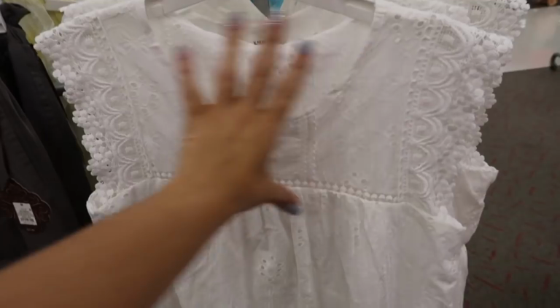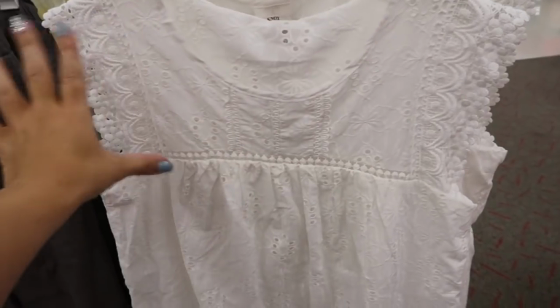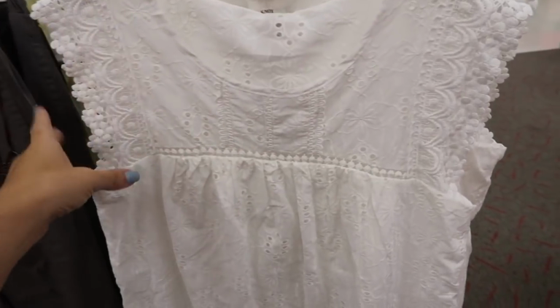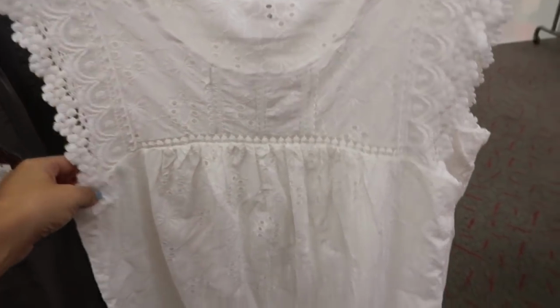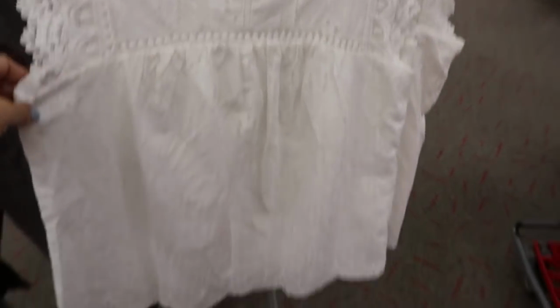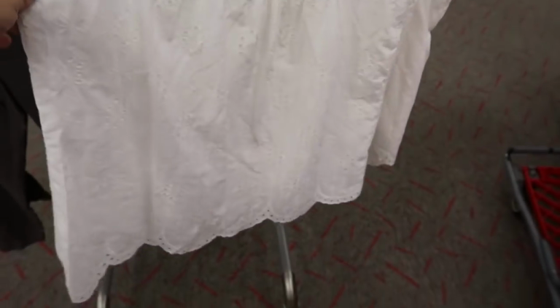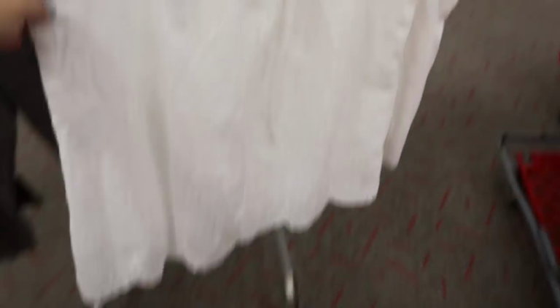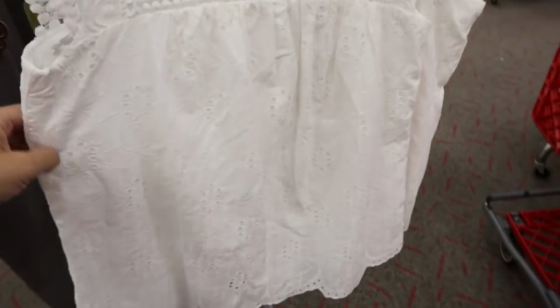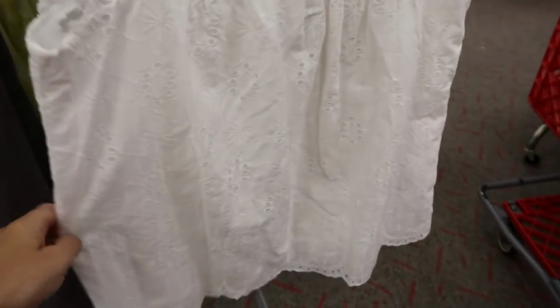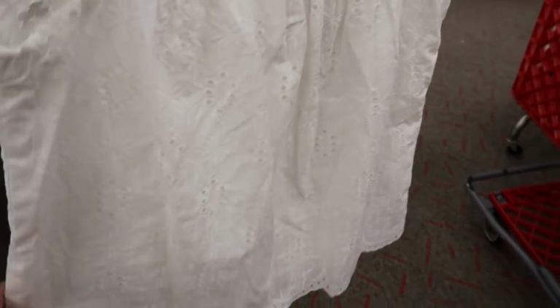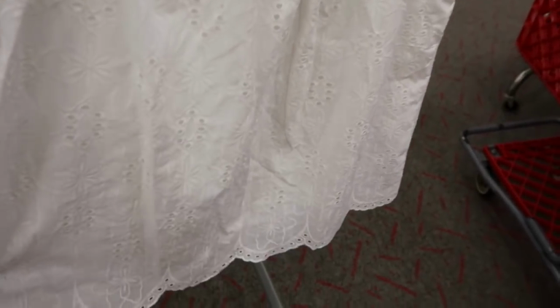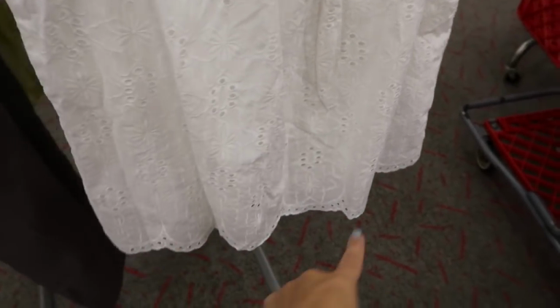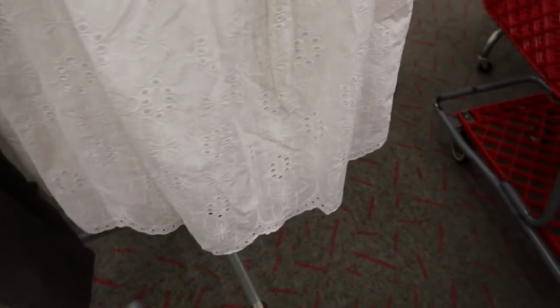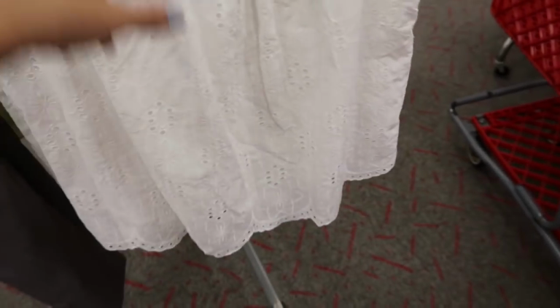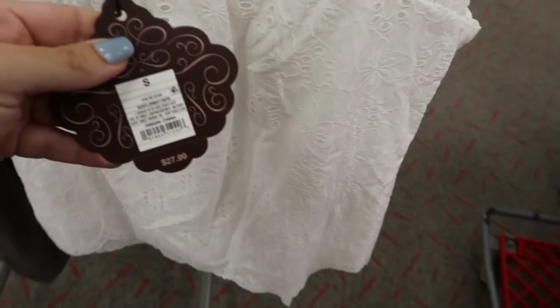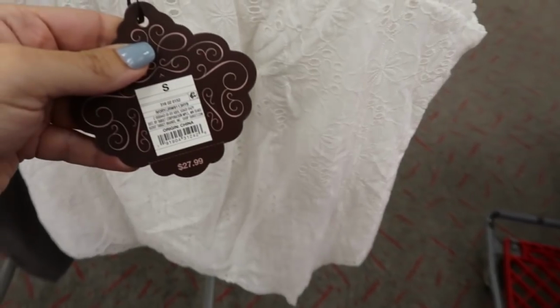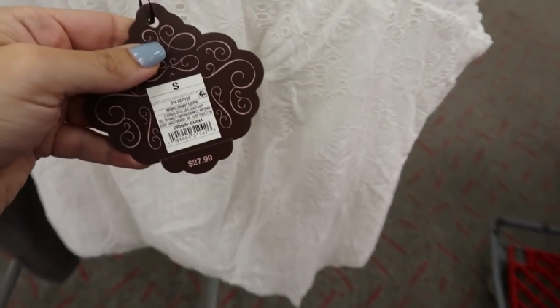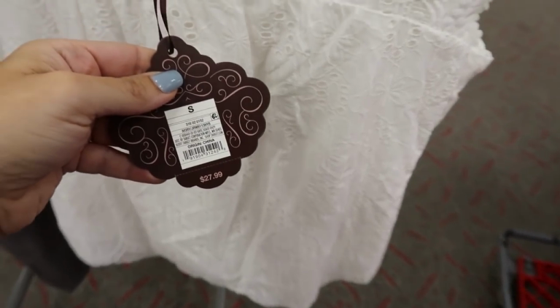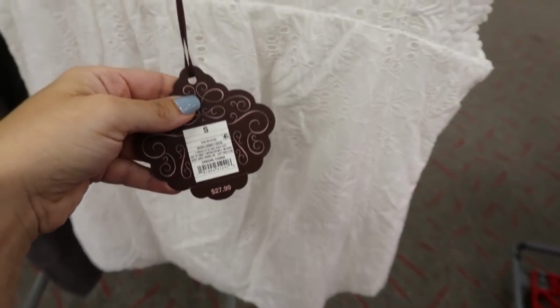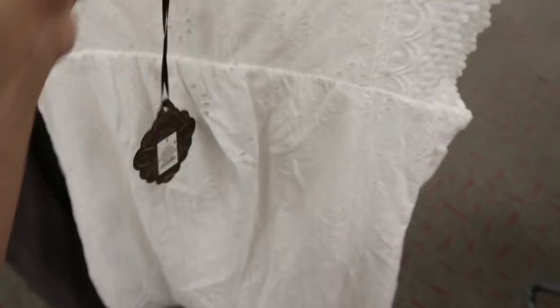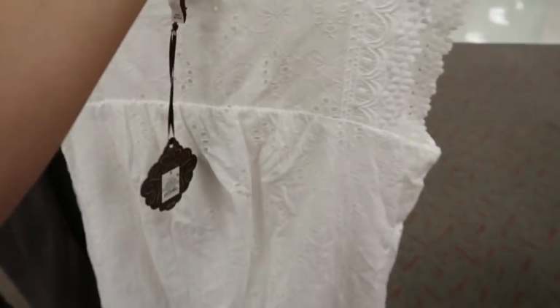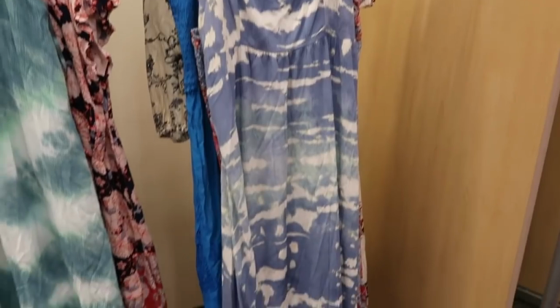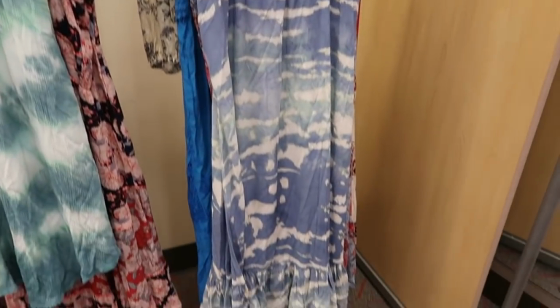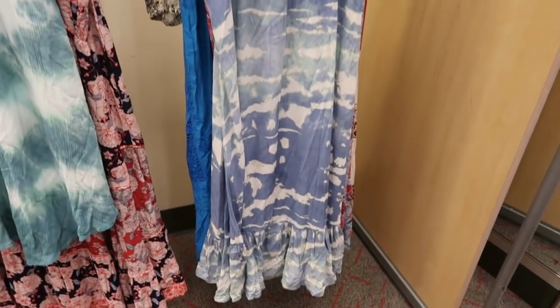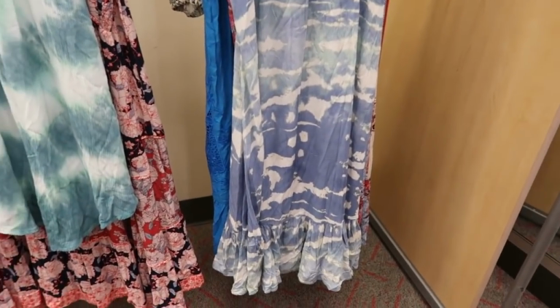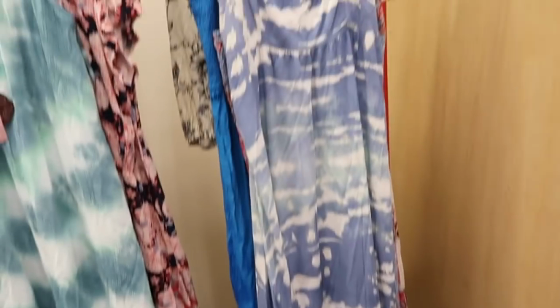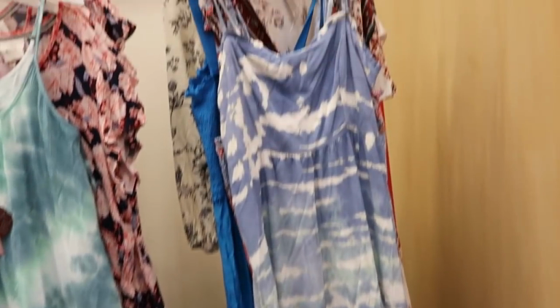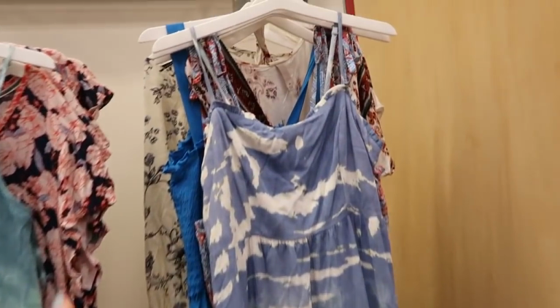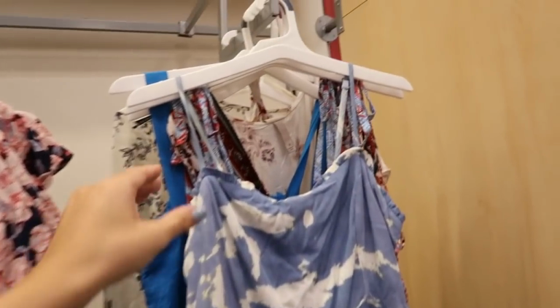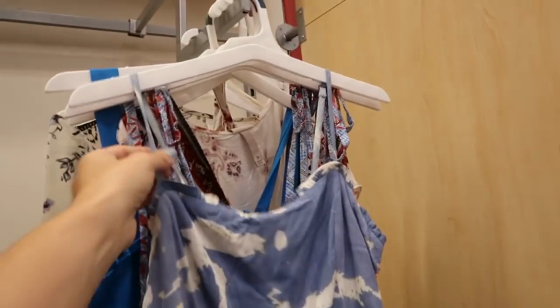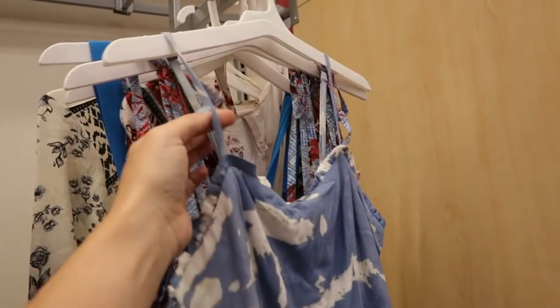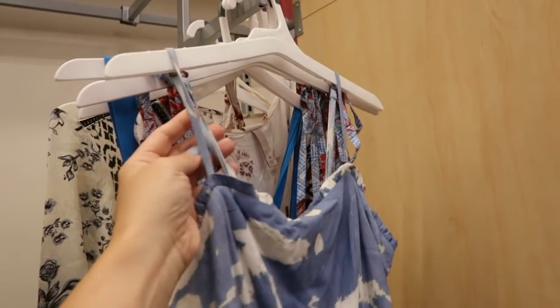I'm also seeing a new little white crochet top from Knox Rose — it has a crew neckline, eyelet detail all across the top, a flowy fit, and scallop trim. This one is $27.99. There's only one of these maxi length dresses from Knox Rose — how pretty is this?